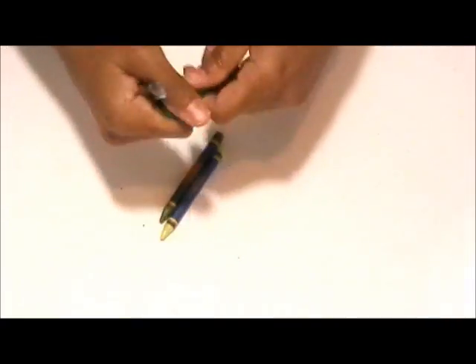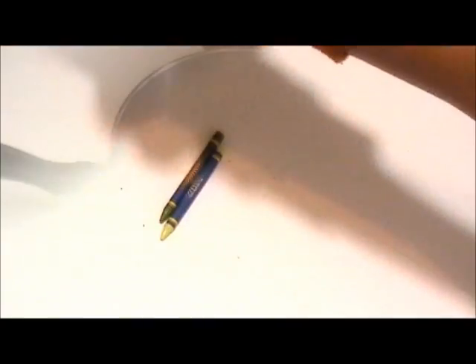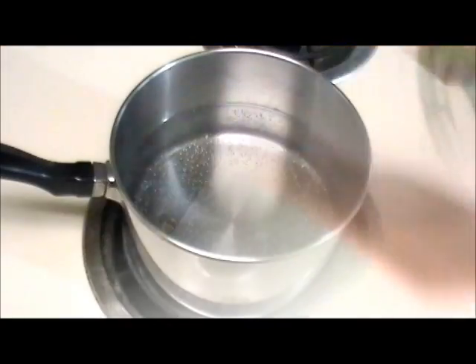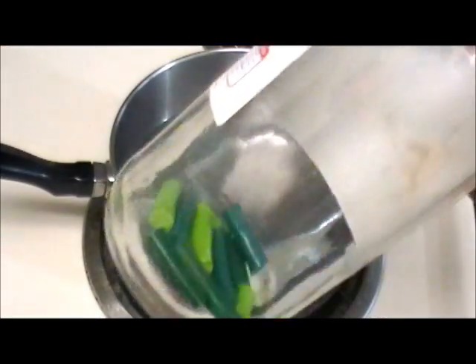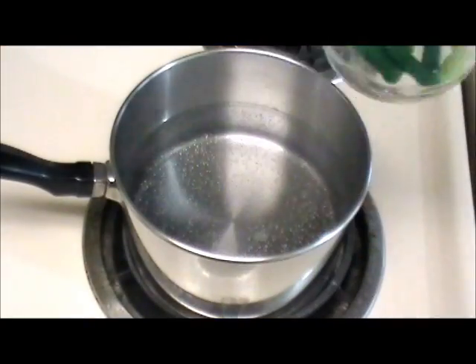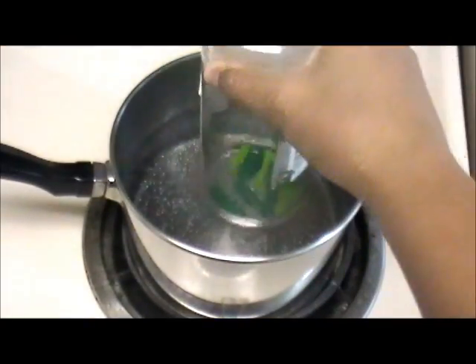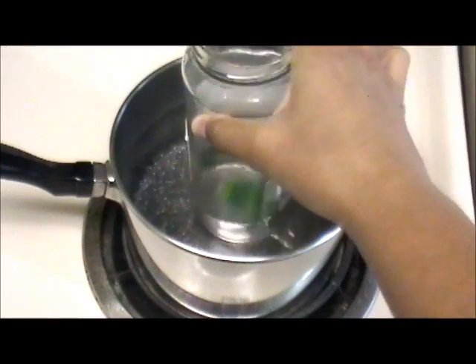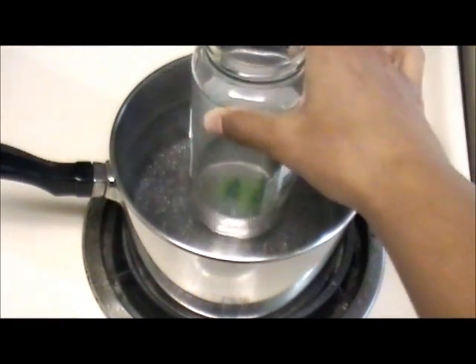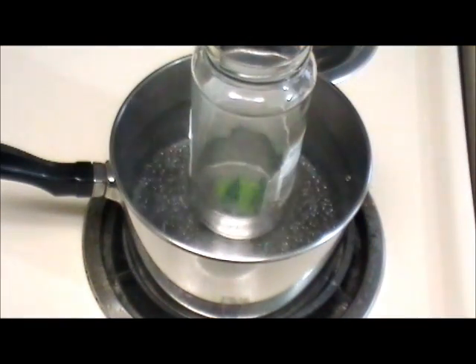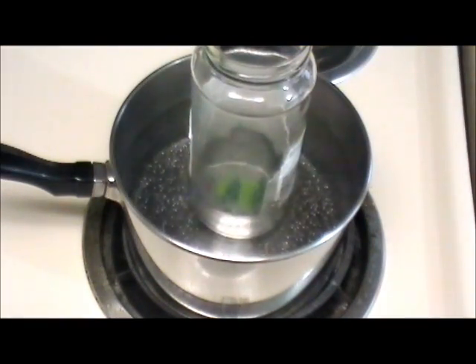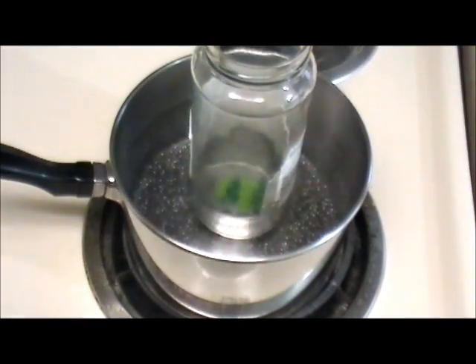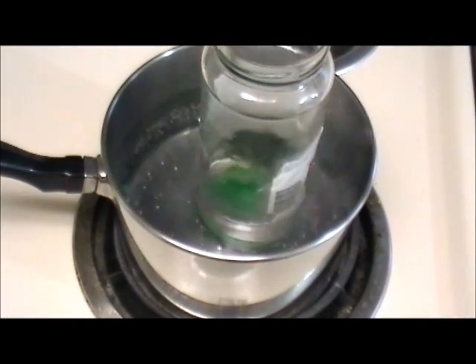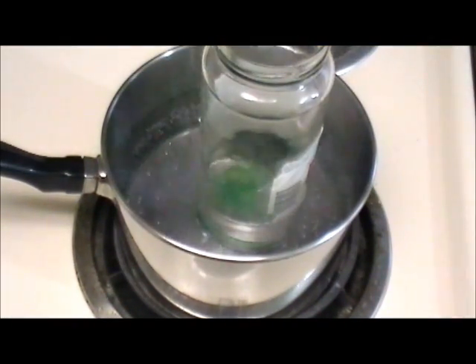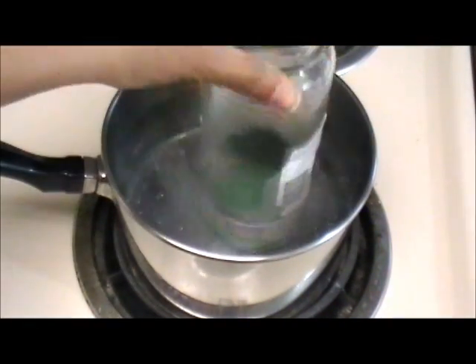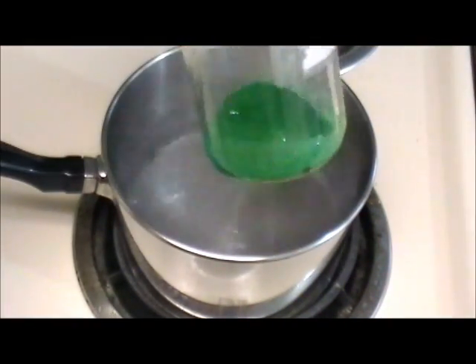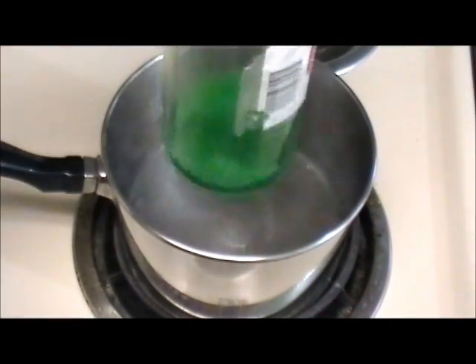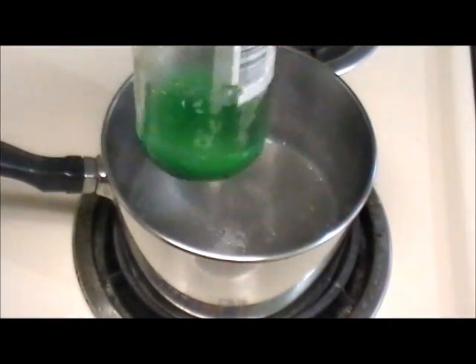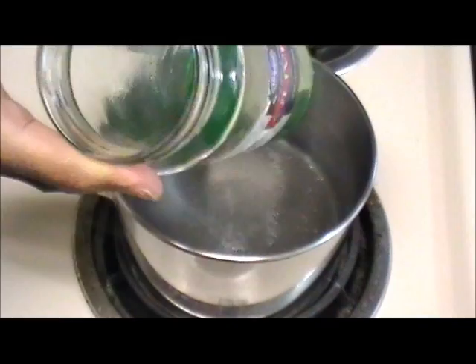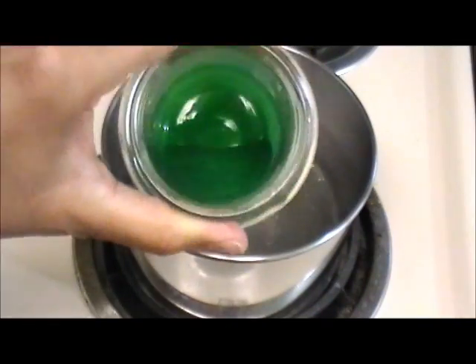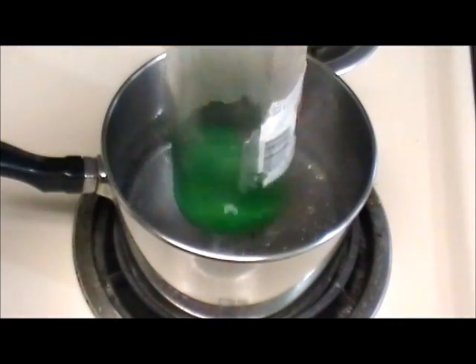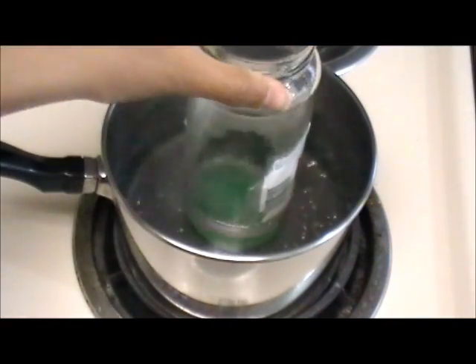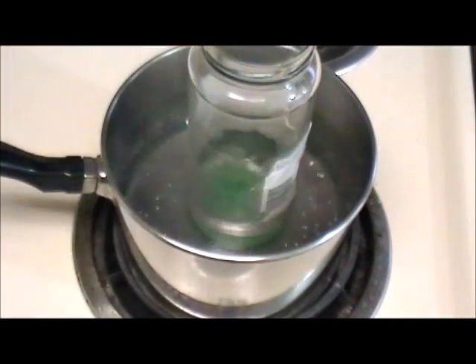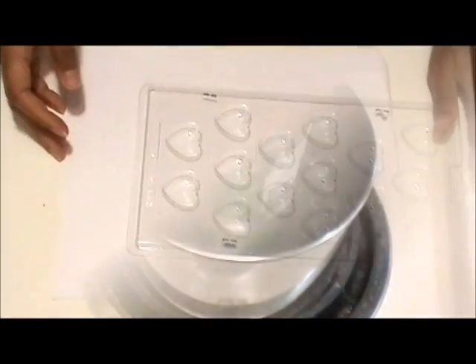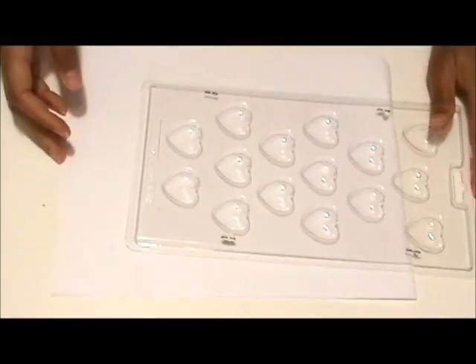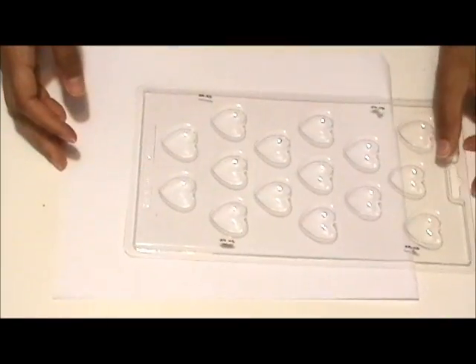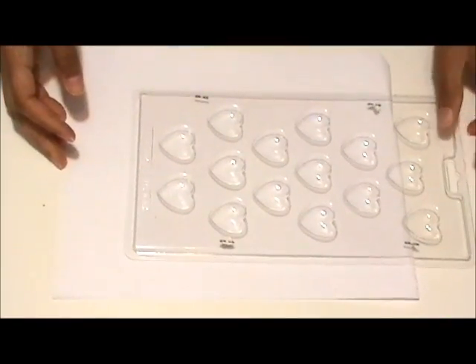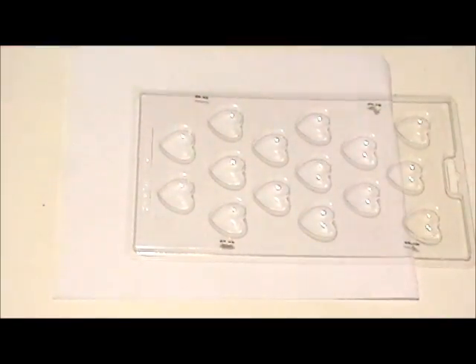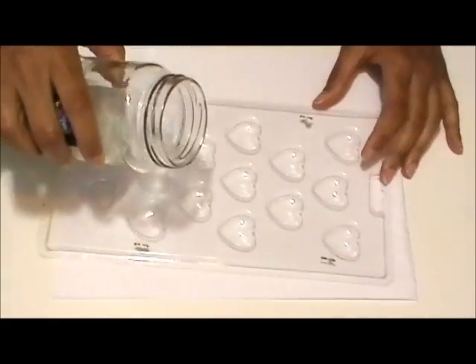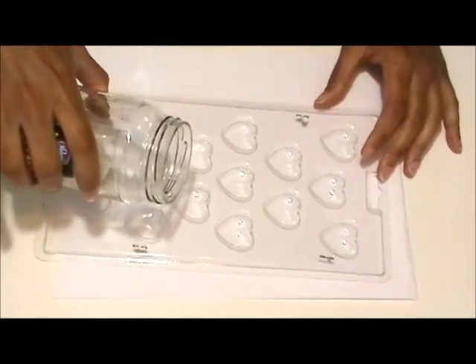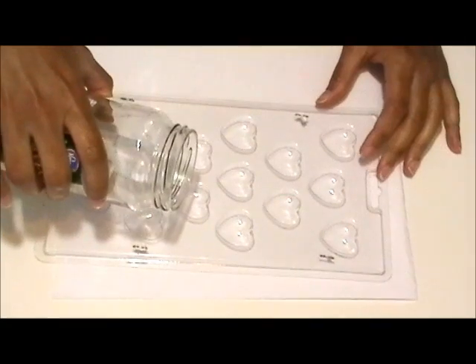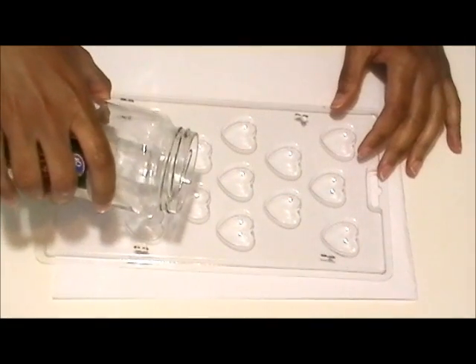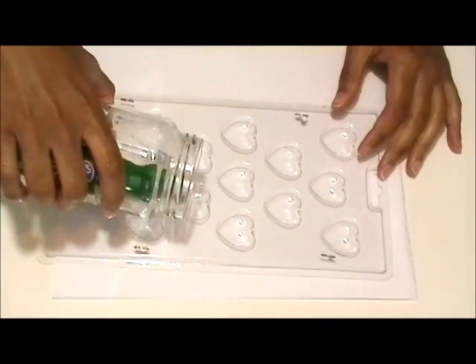Next, I put the crayons in a glass container, then put it in some boiling water until they melted. Then I took a candy heart mold and poured the melted crayon into the mold.